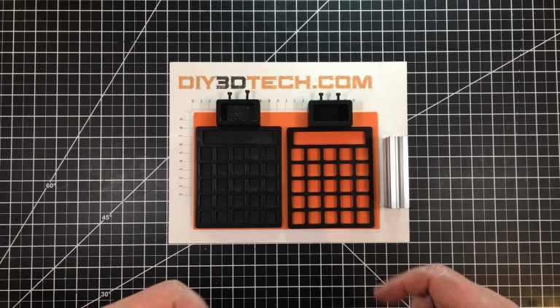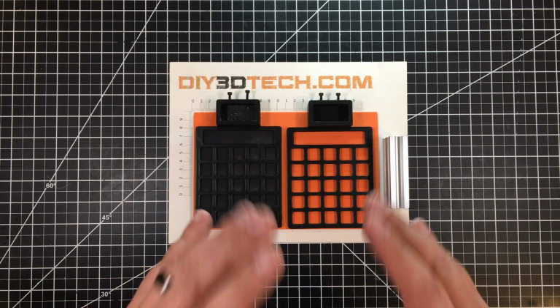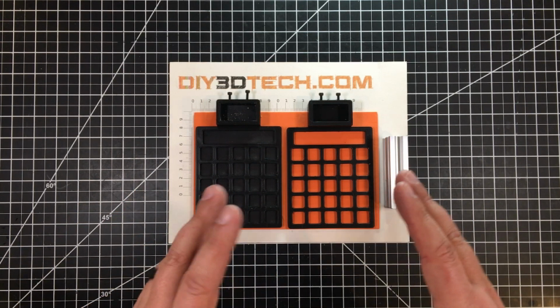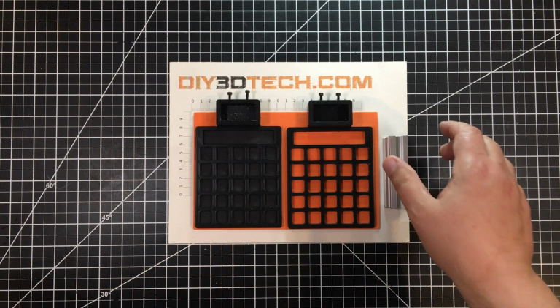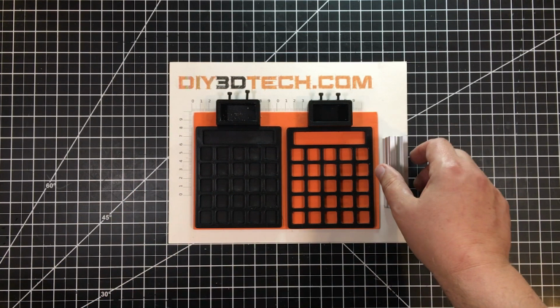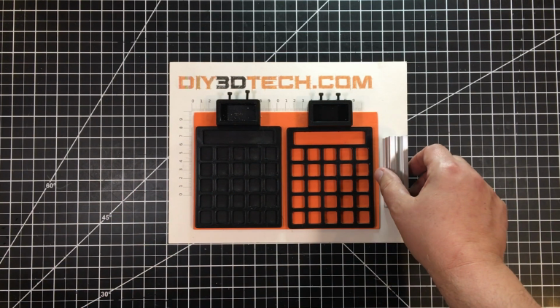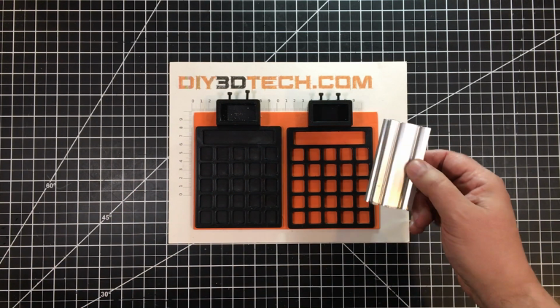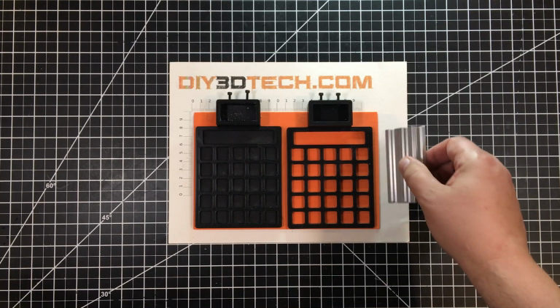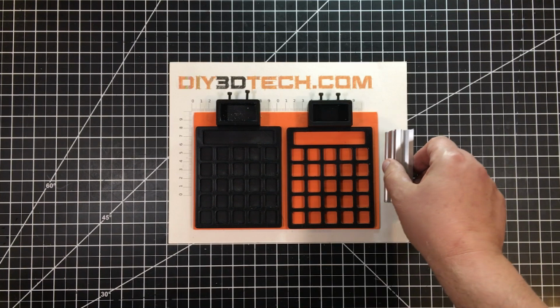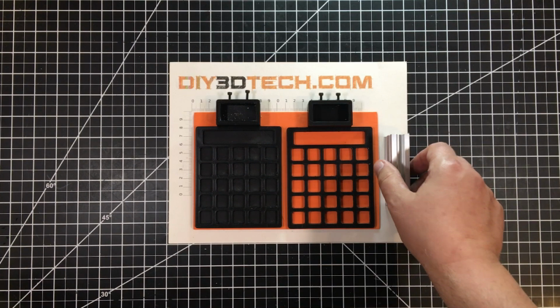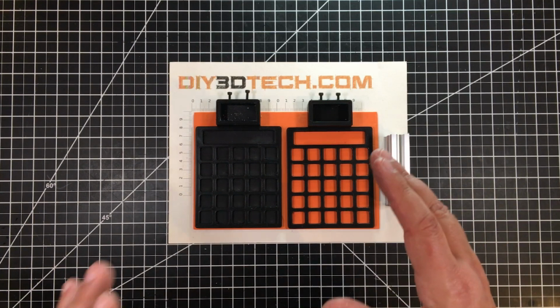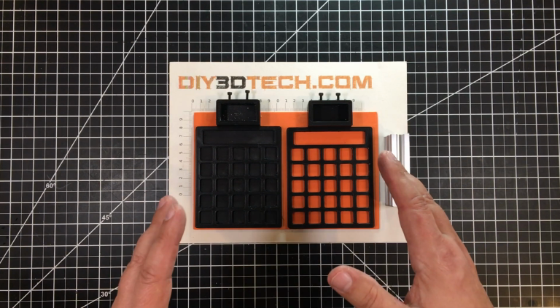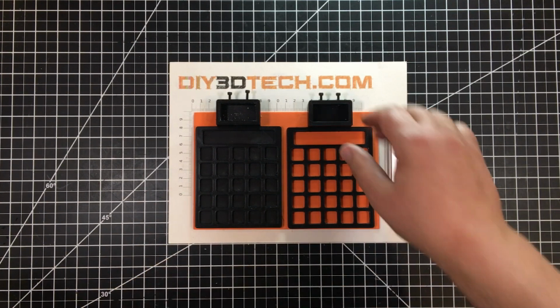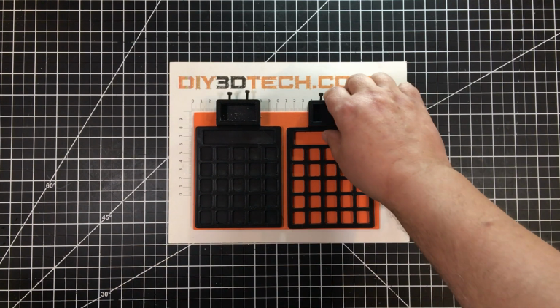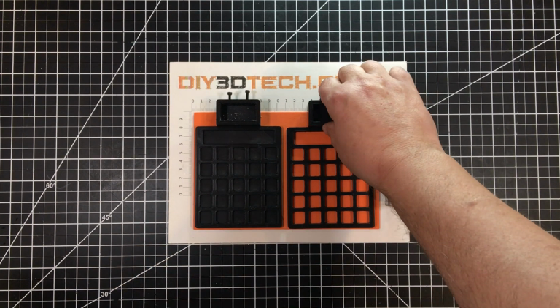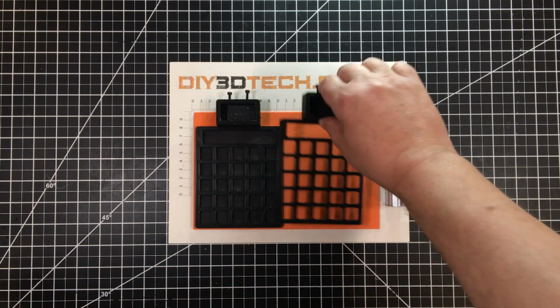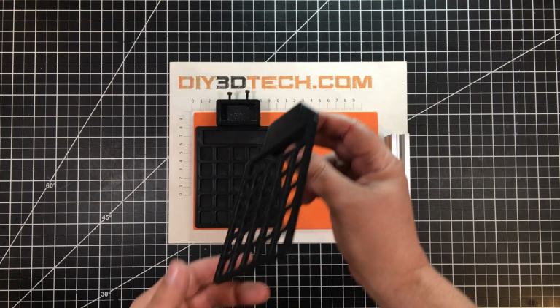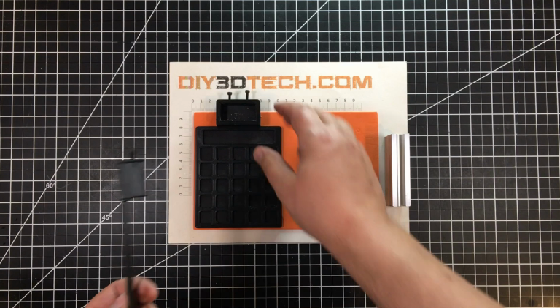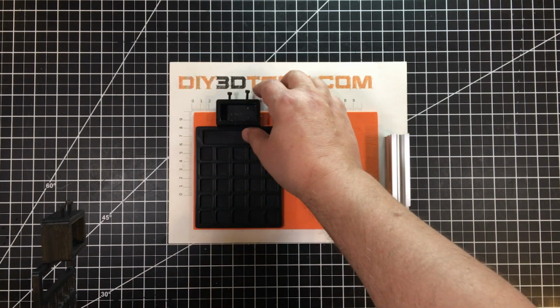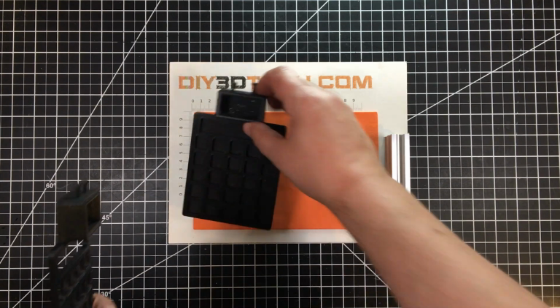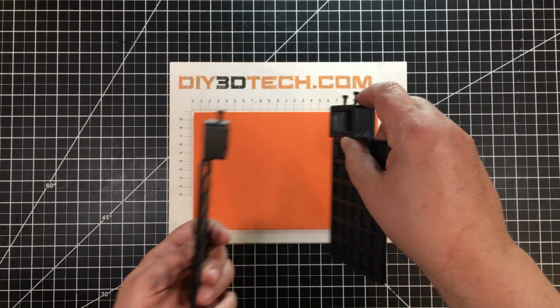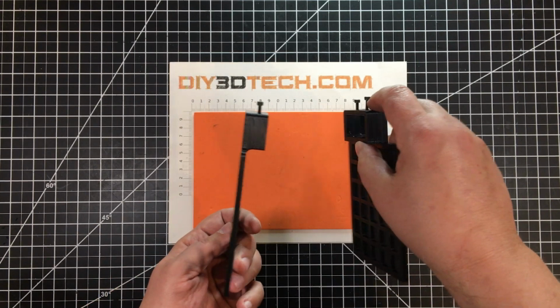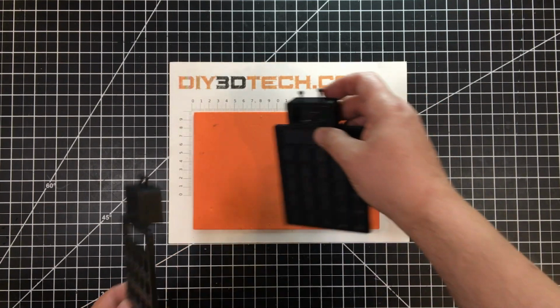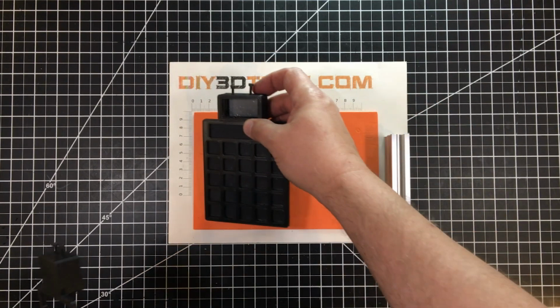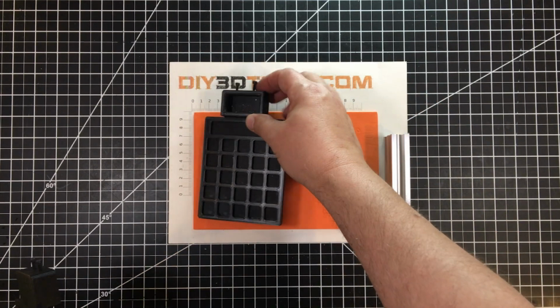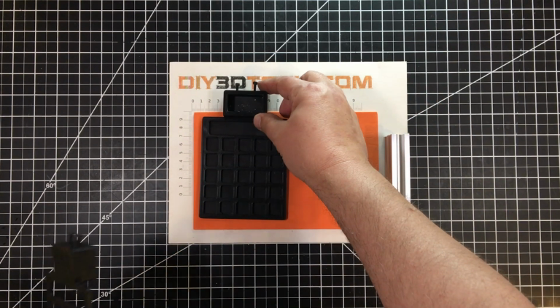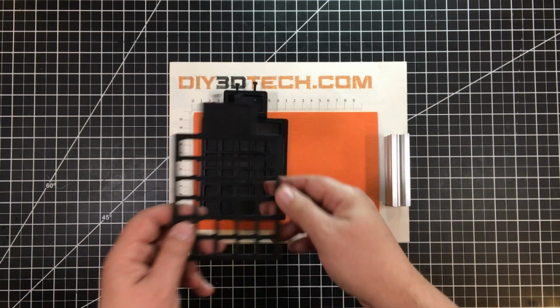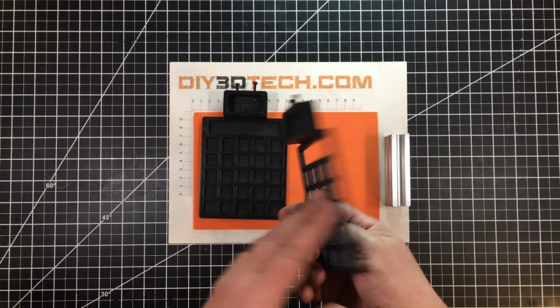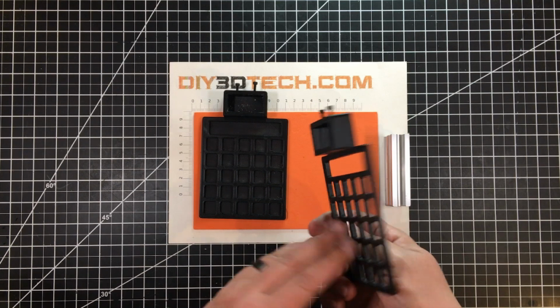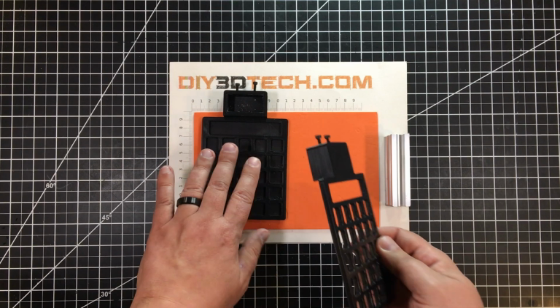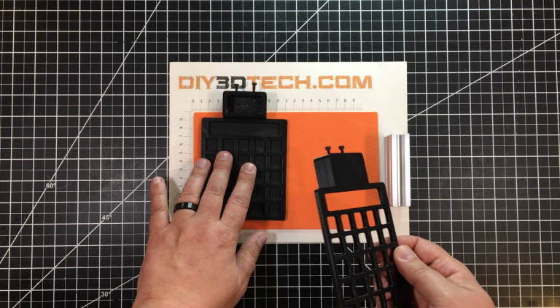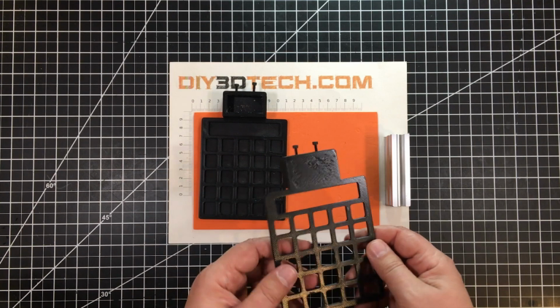I'm using a piece of 2040 extrusion, and I modeled this up so it has openings in the top. There are two pieces — the top and the bottom. They're sort of matching pieces as you can tell with the openings, but this one has a bottom.